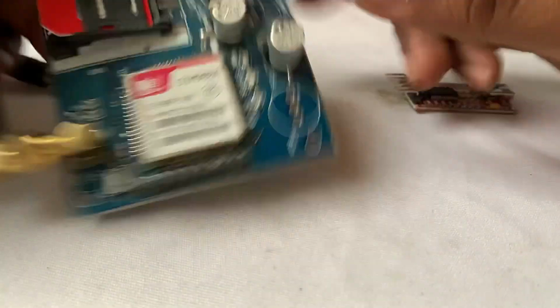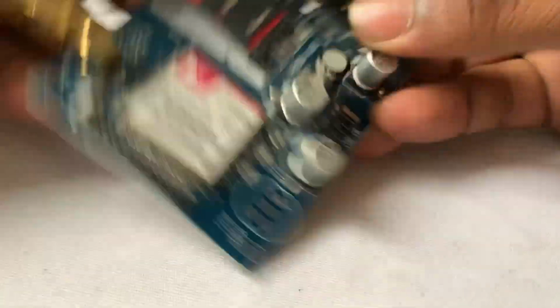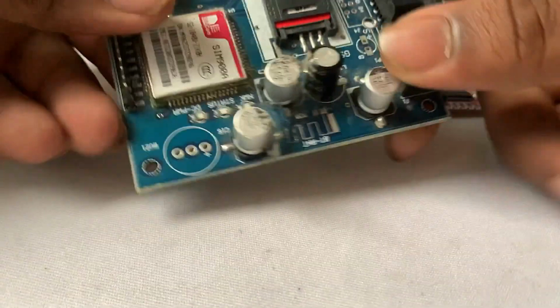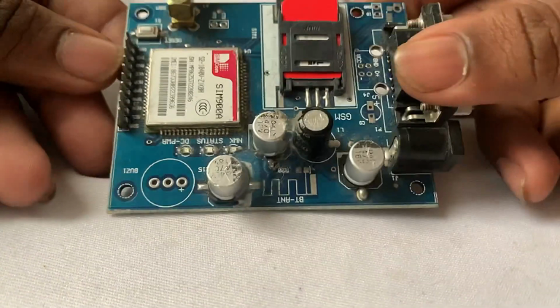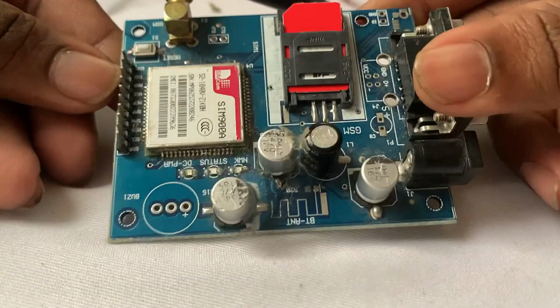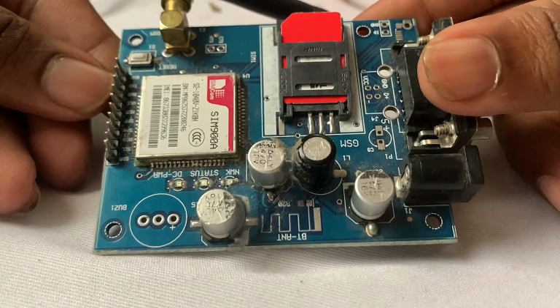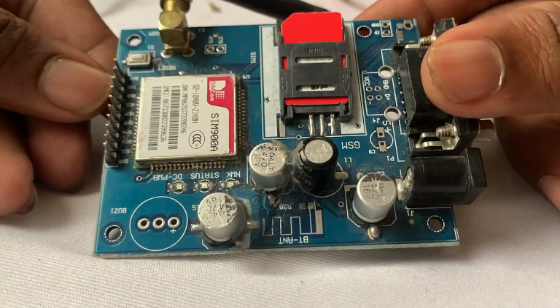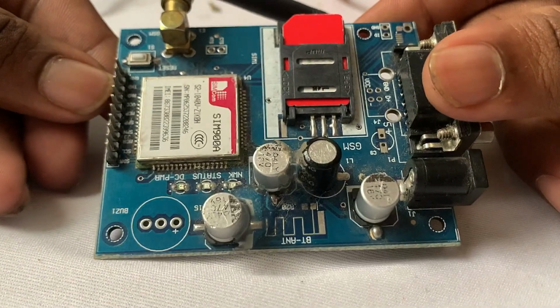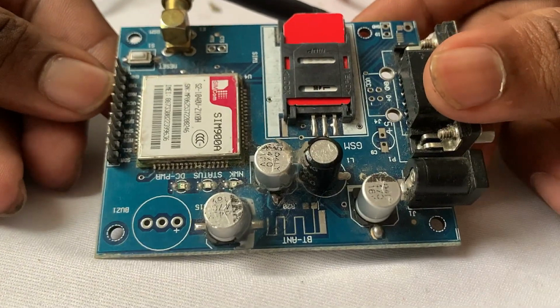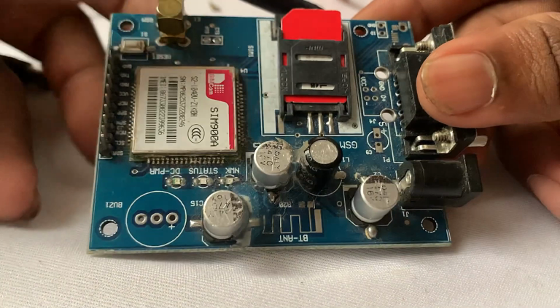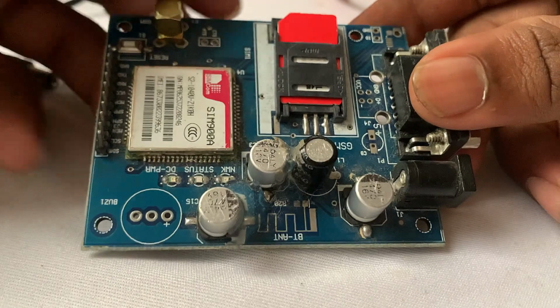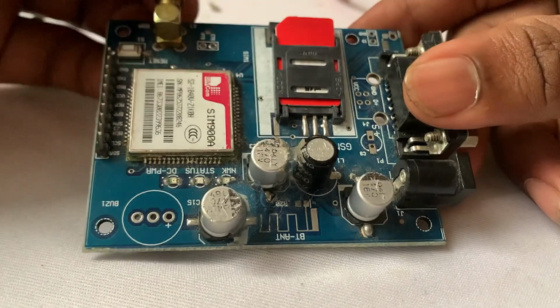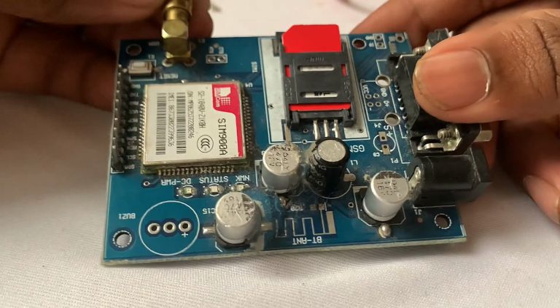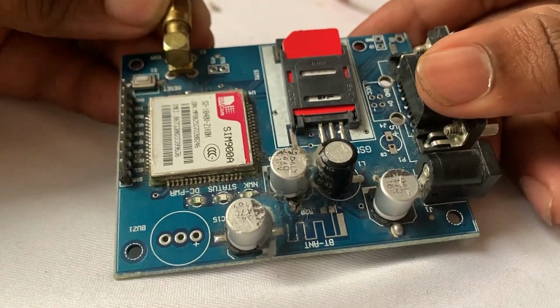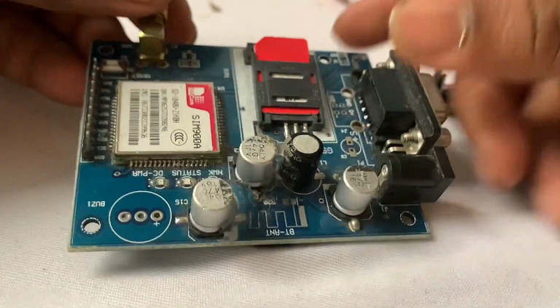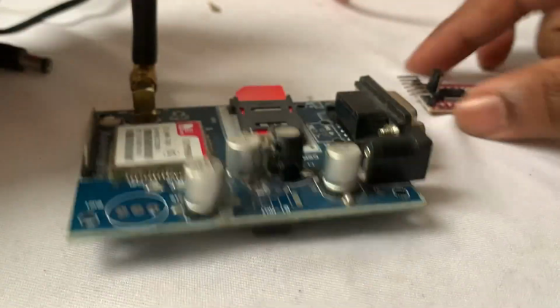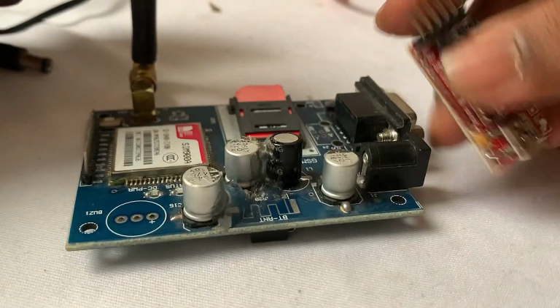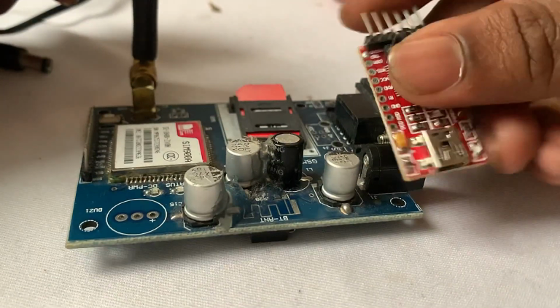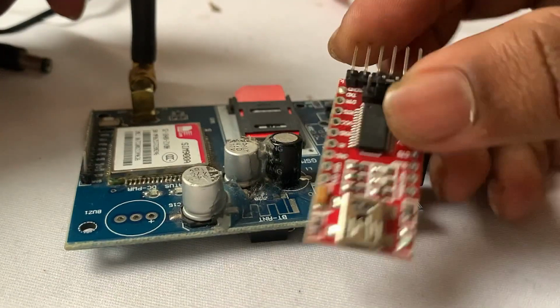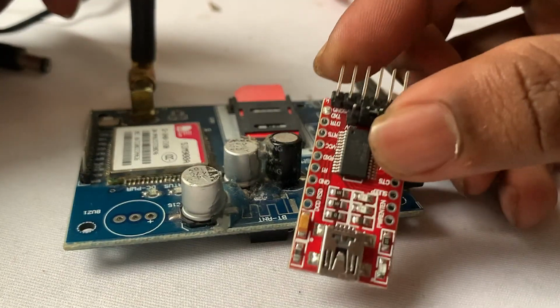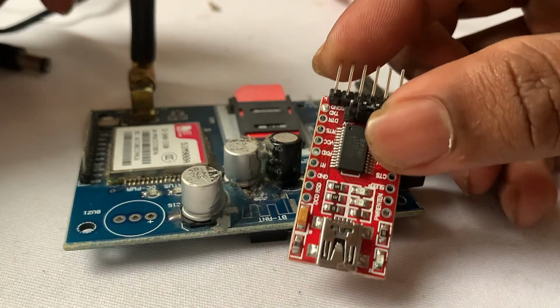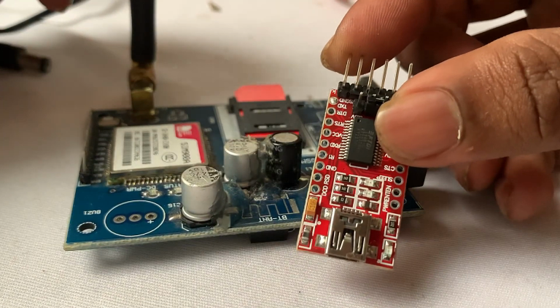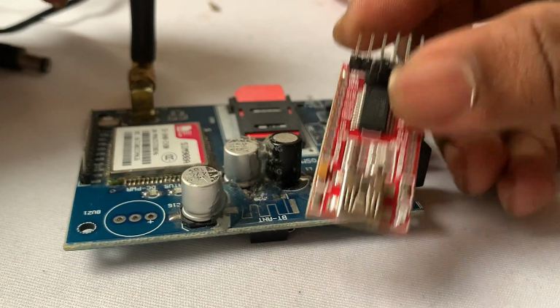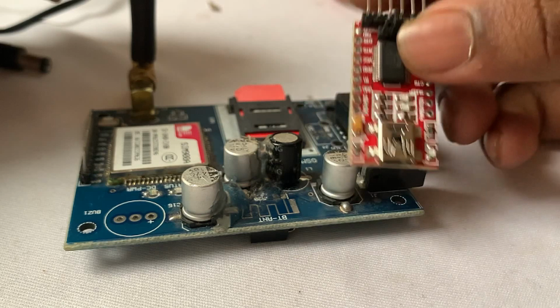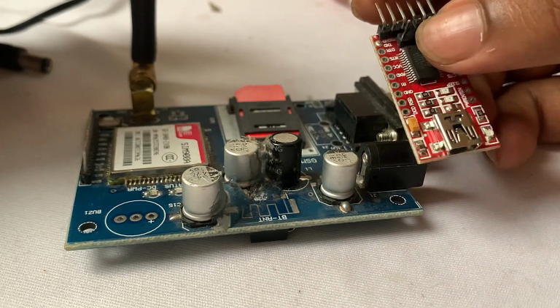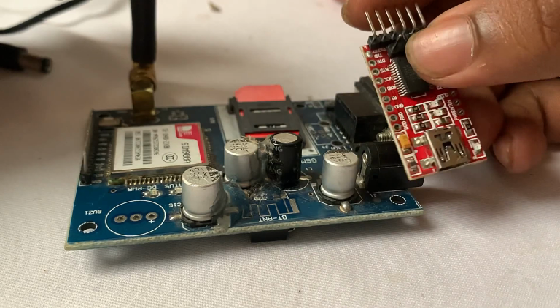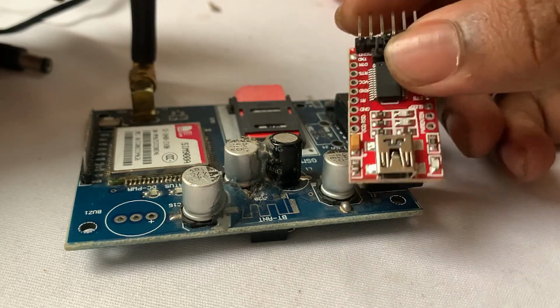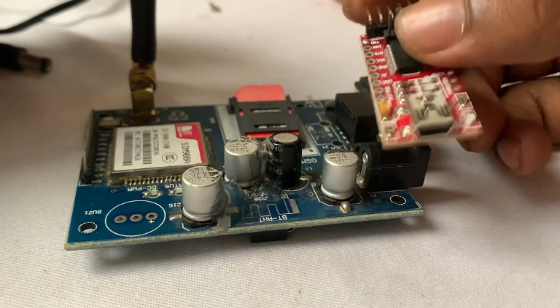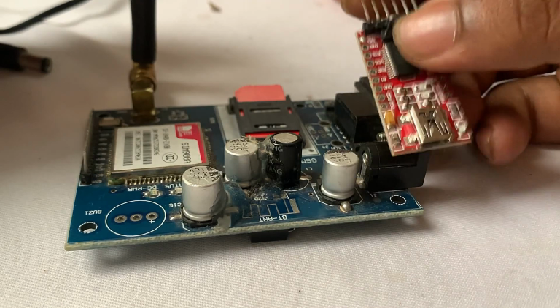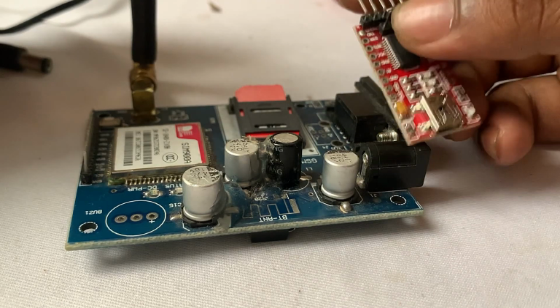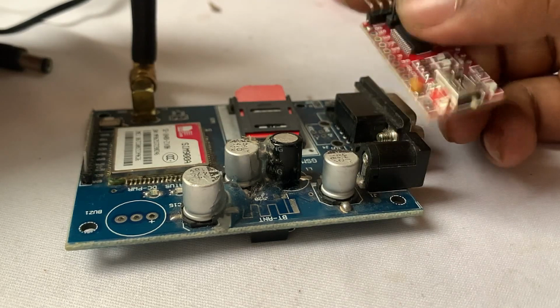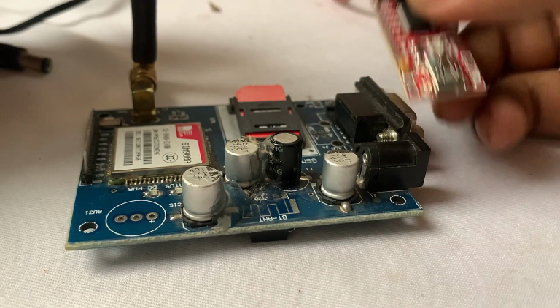Here you can see this is the SIMCom SIM900A module which I am going to use in this course, and this is the USB to TTL converter which we are going to use for testing the AT commands in this SIMCom module.